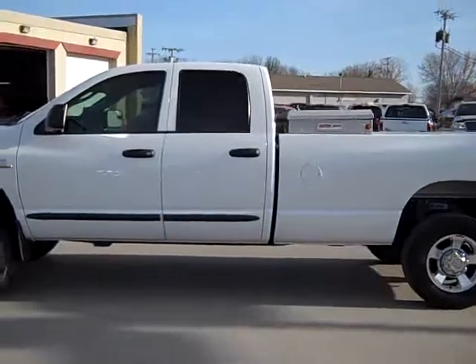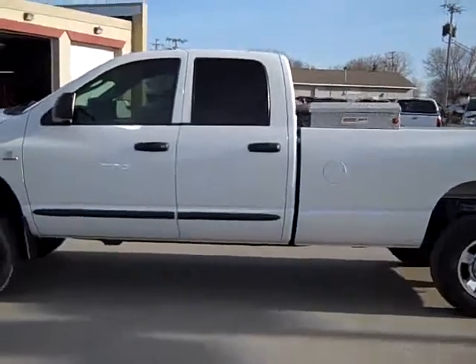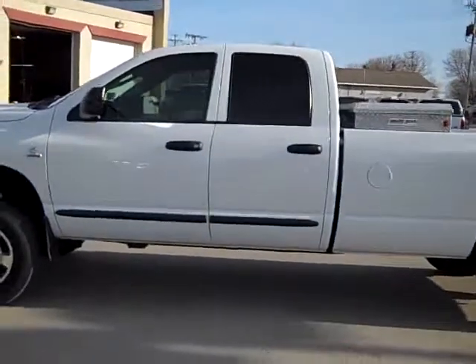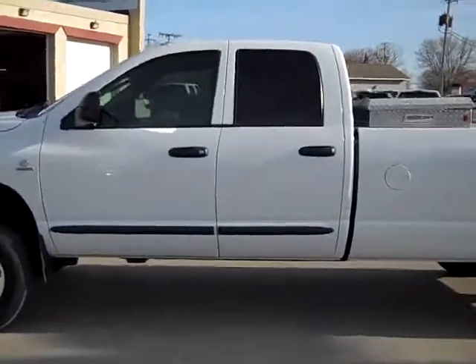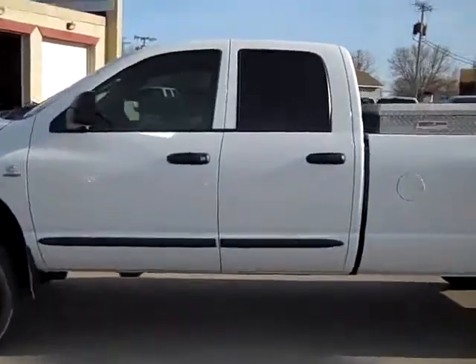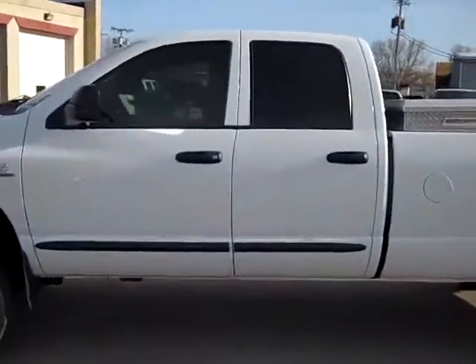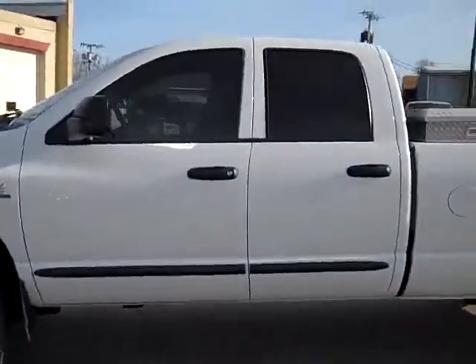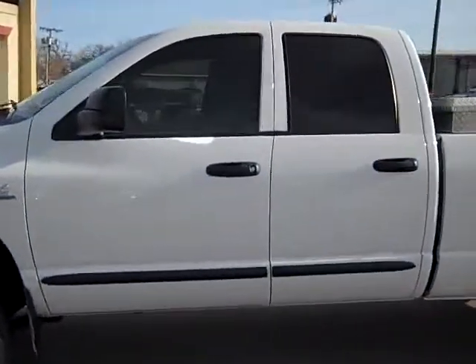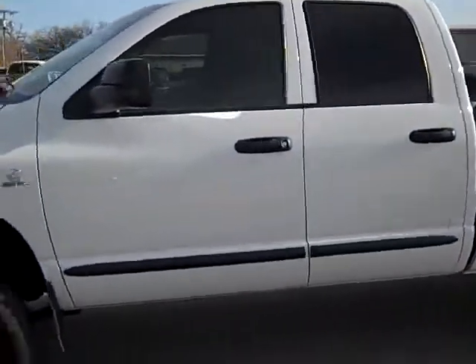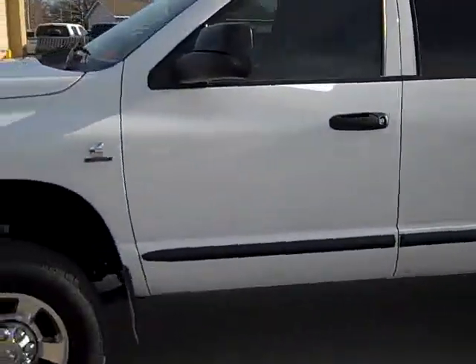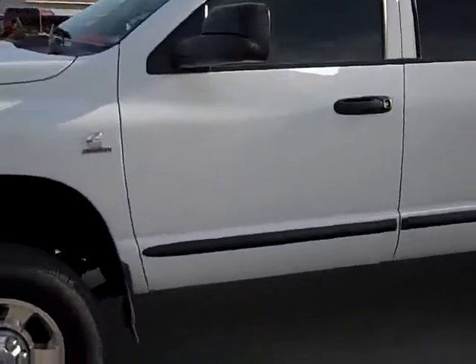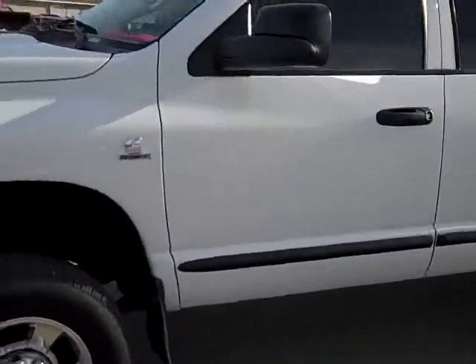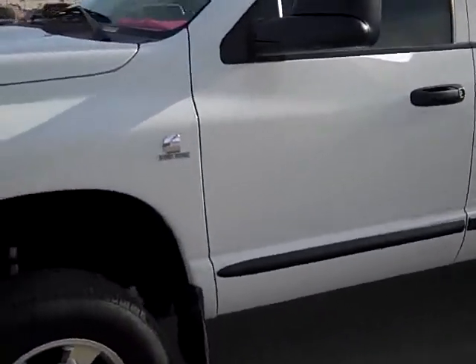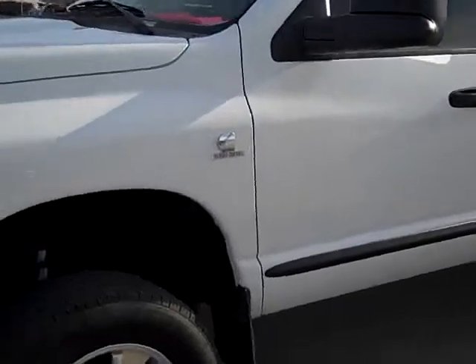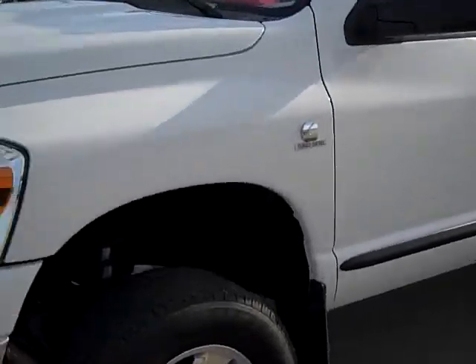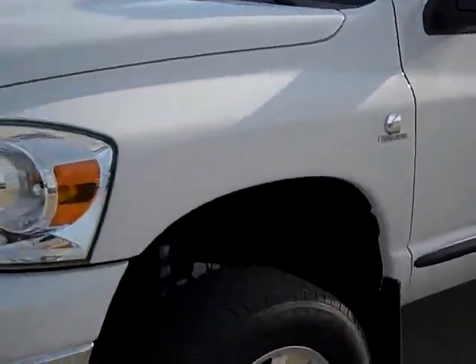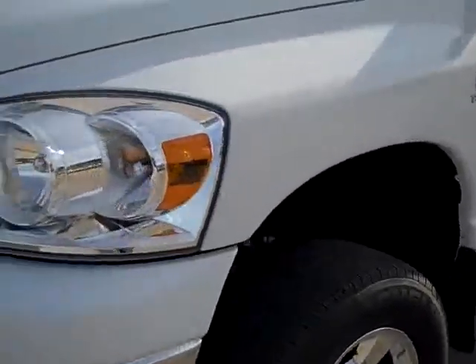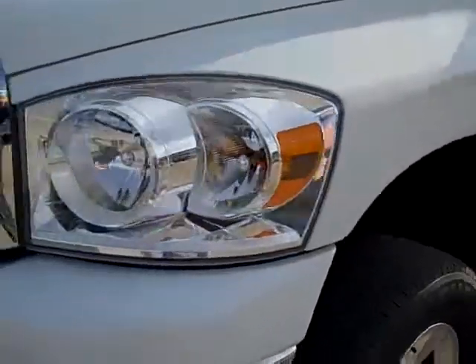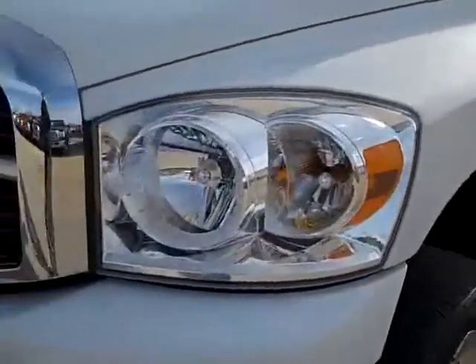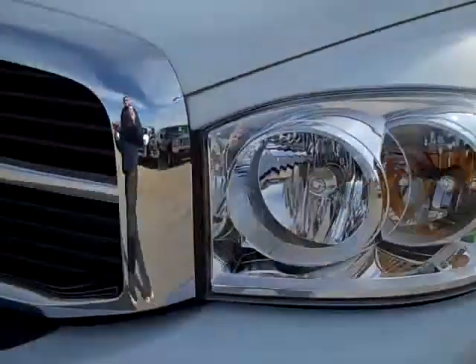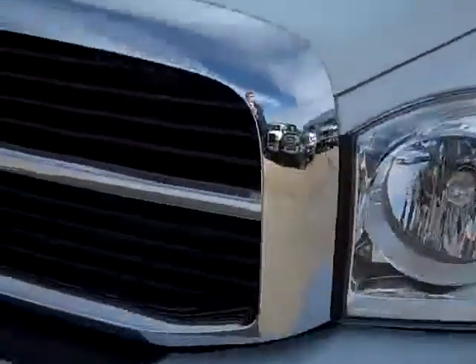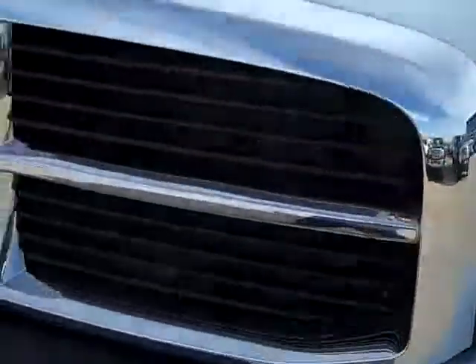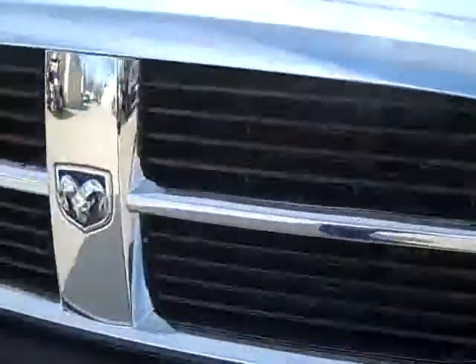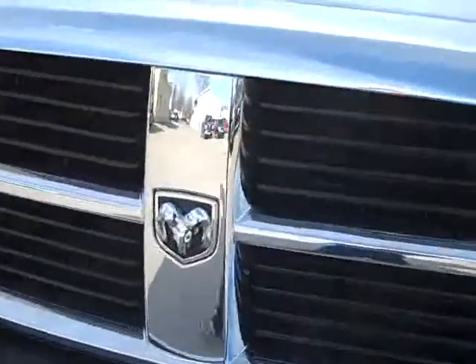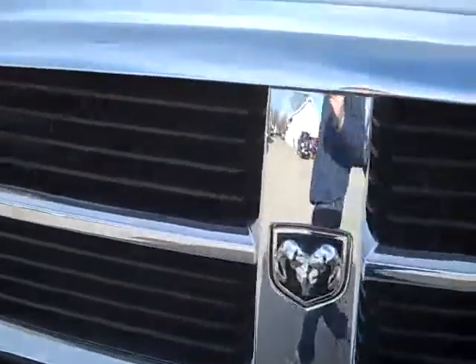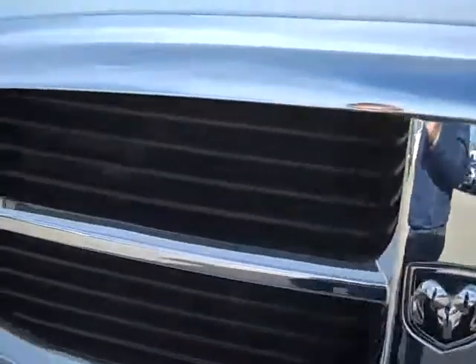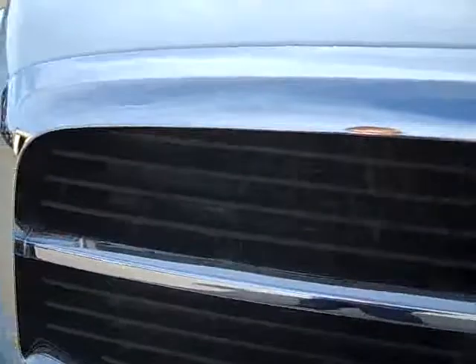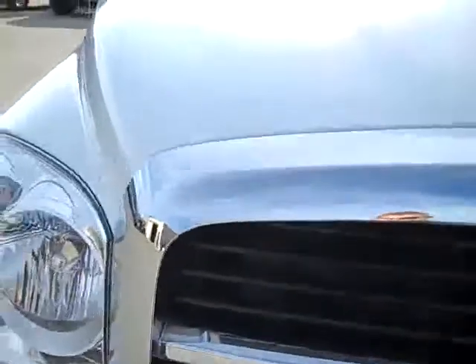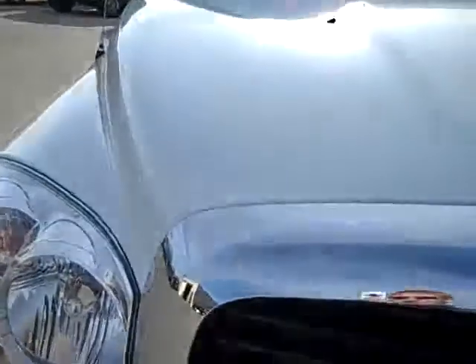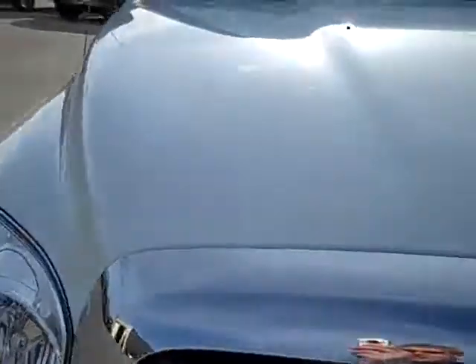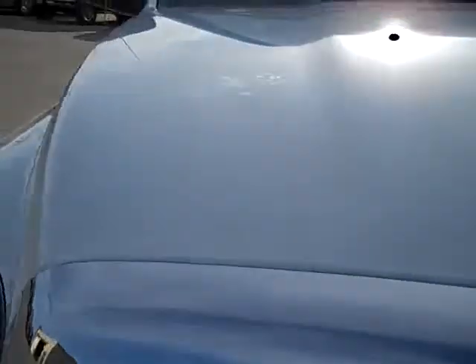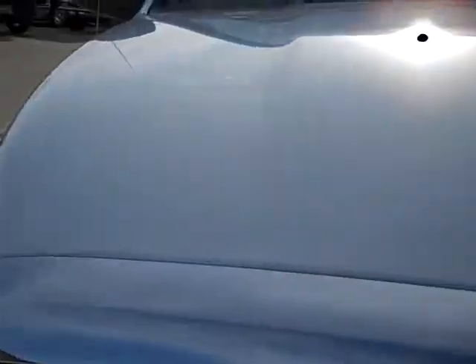This is stock number 19208, a 2007 Dodge Ram 2500 Quad Cab Long Box. This truck has a 5.9 liter Cummins diesel — this is the last year that they had the 5.9 in these trucks.